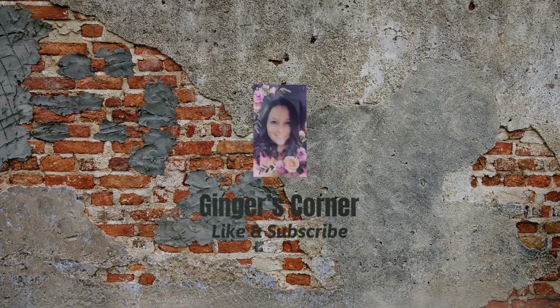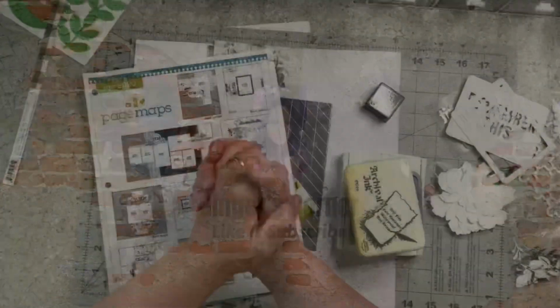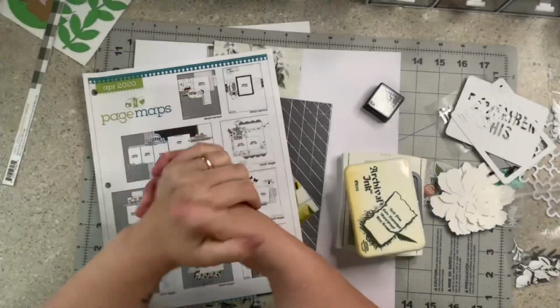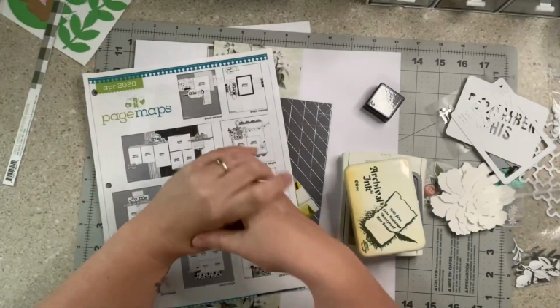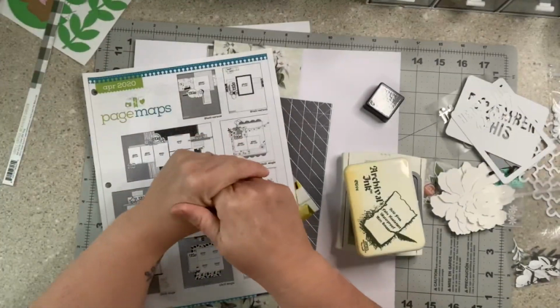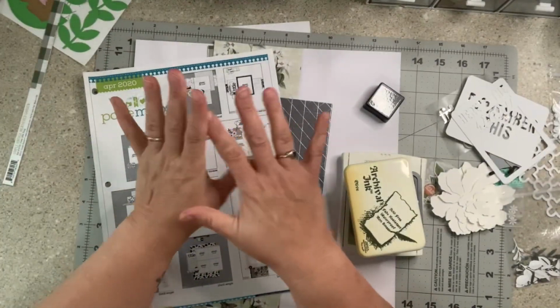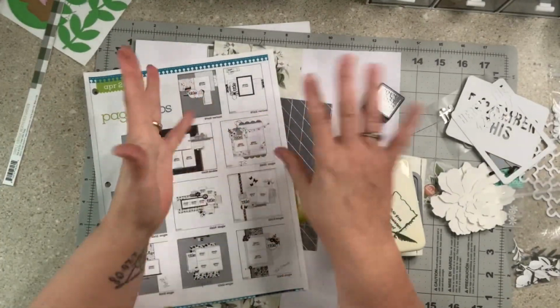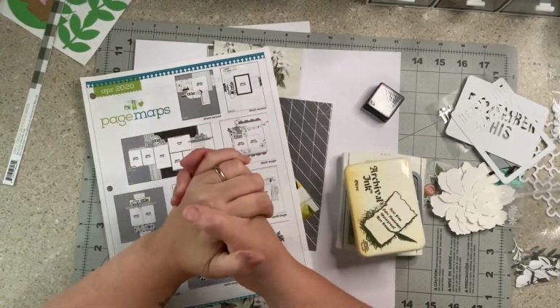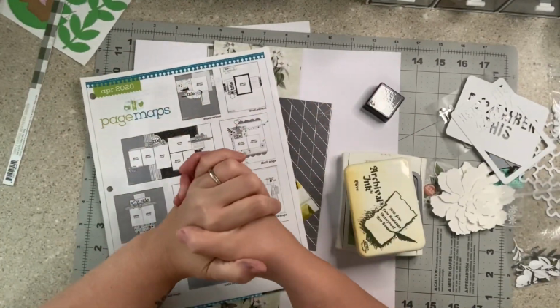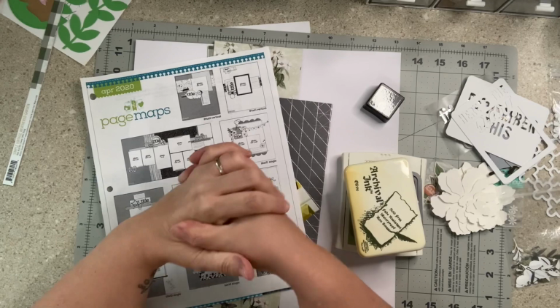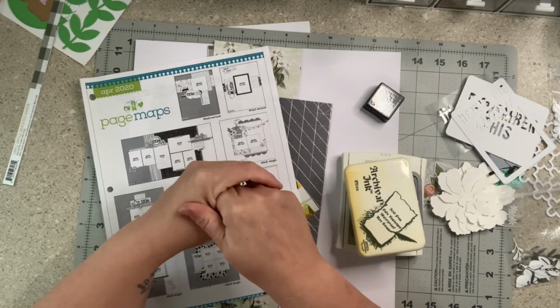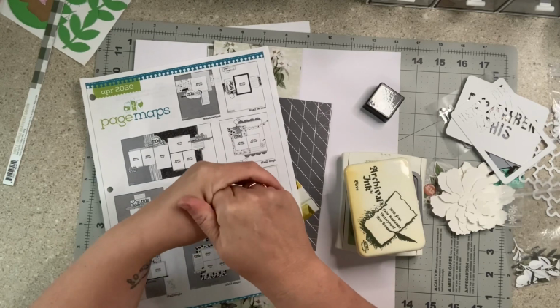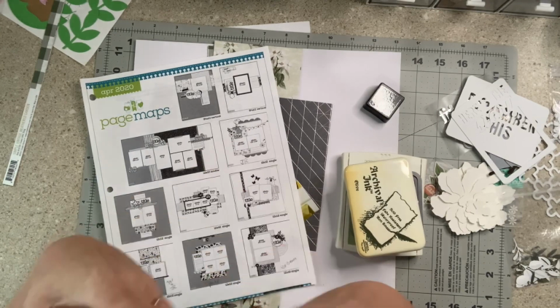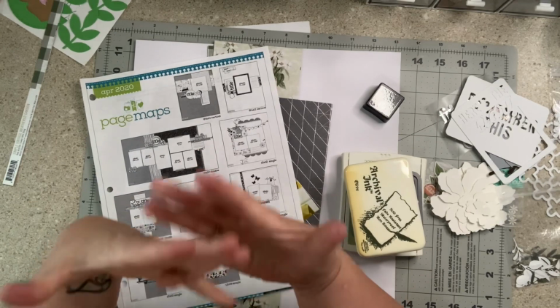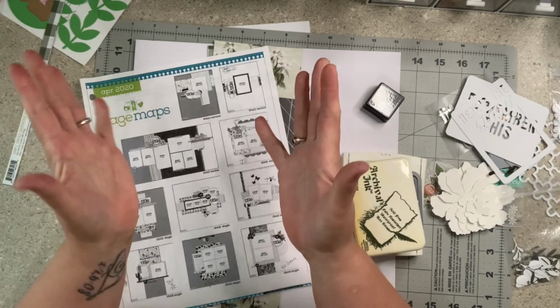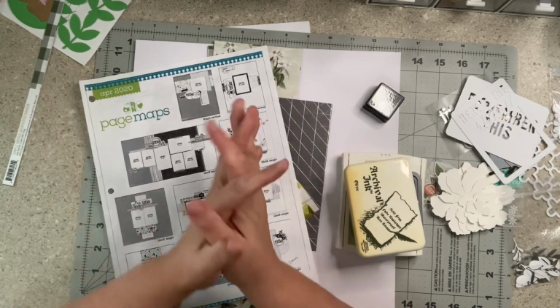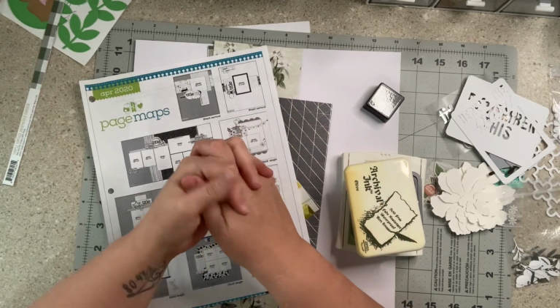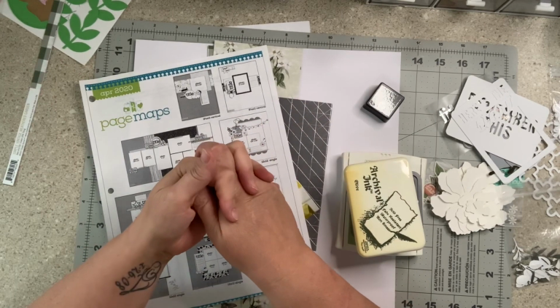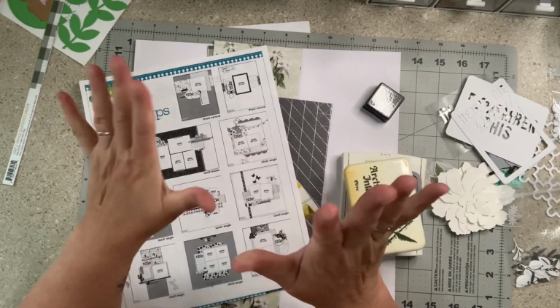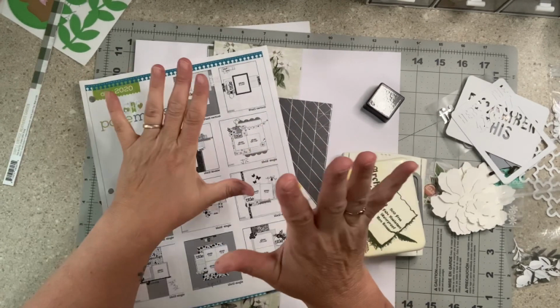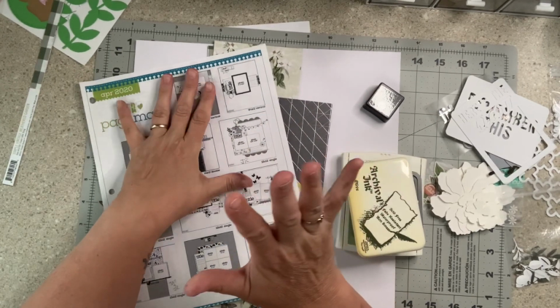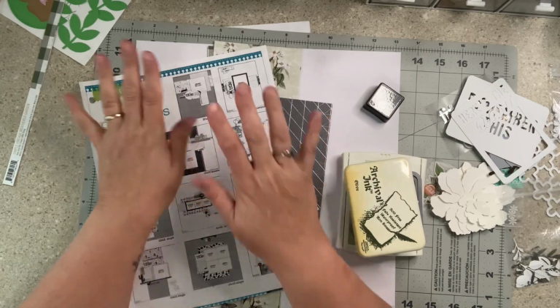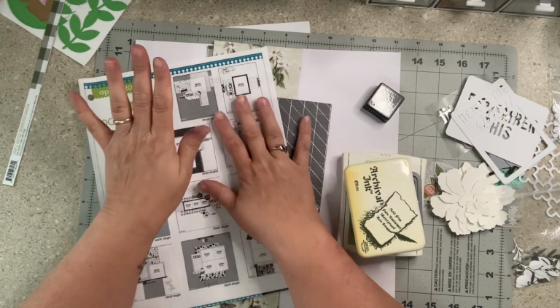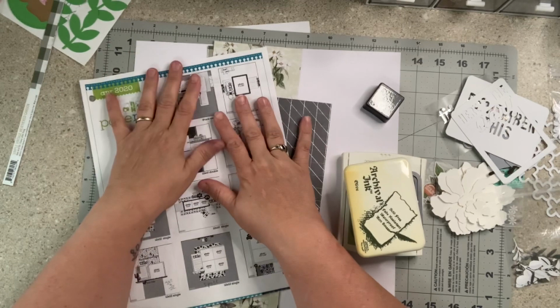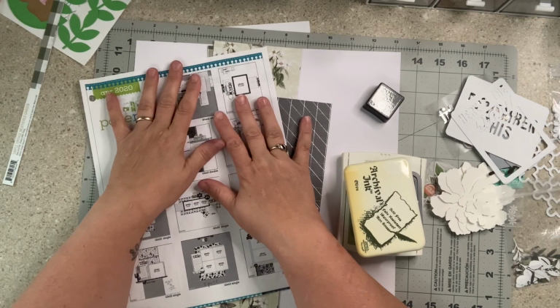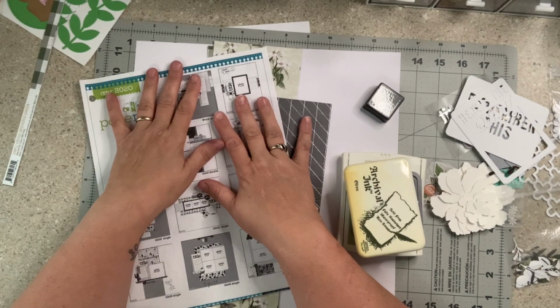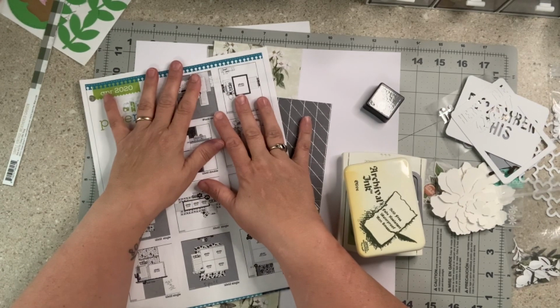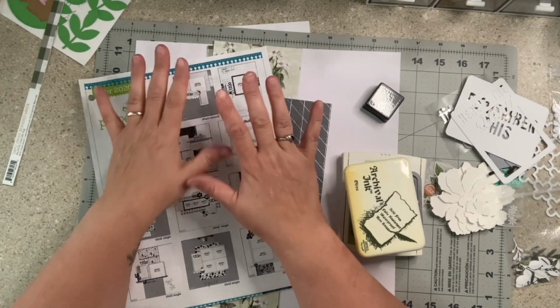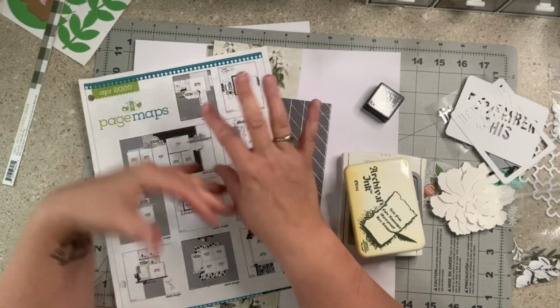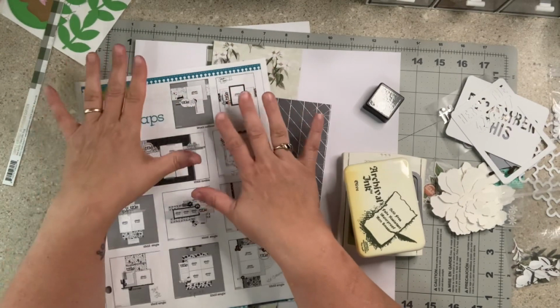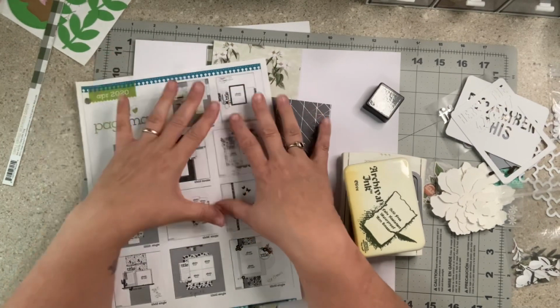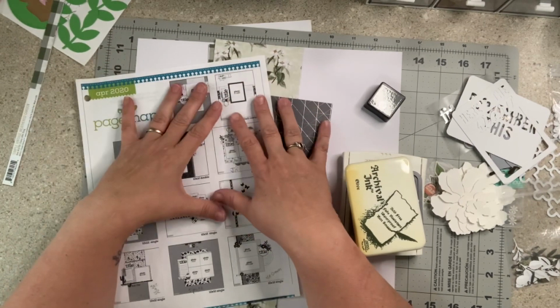Welcome to my little corner where there is no wrong way to play with paper. I hope you're having a wonderful morning. Today I am going to do the Warehouse Box Buzz Kit 2 — we're going to do the first layout.